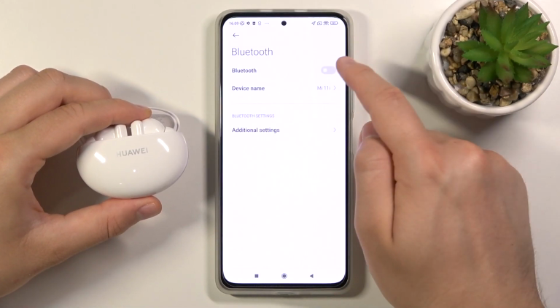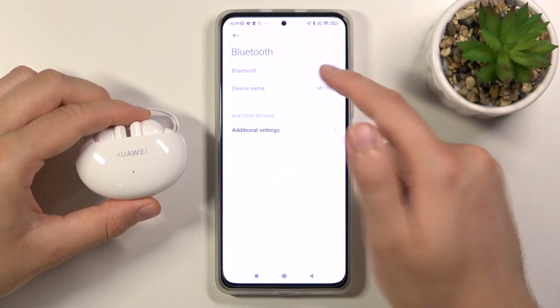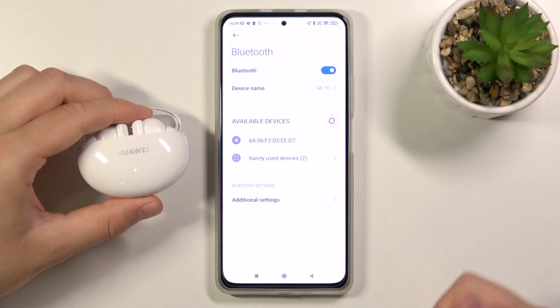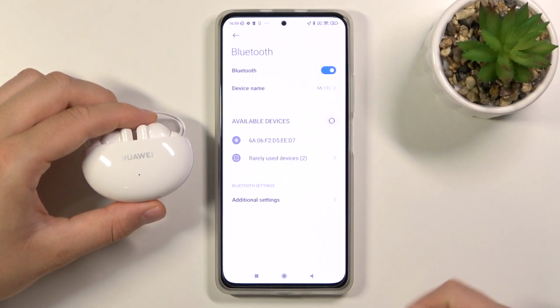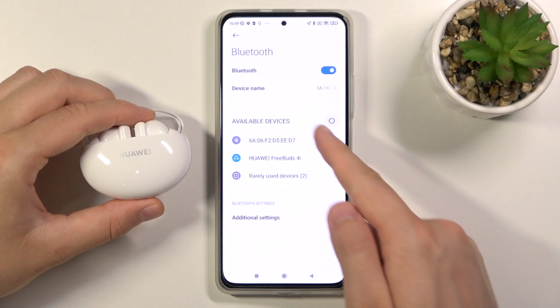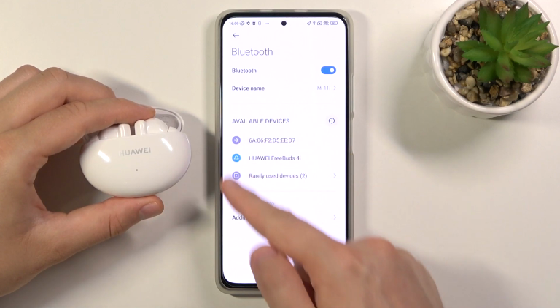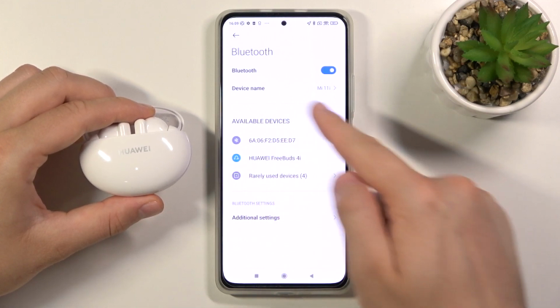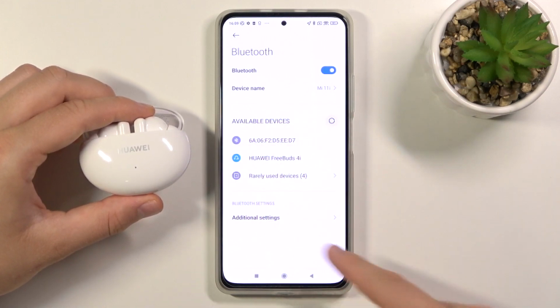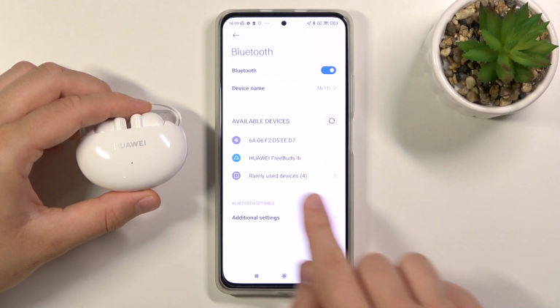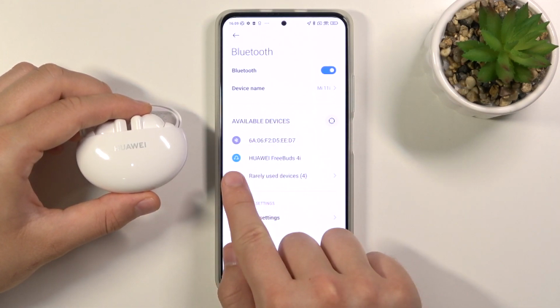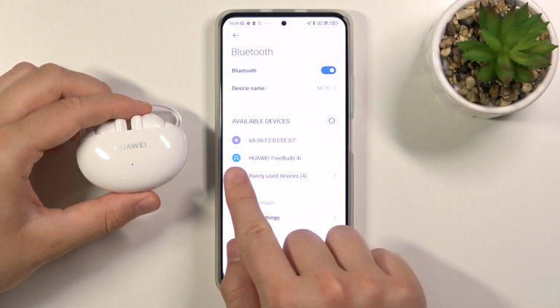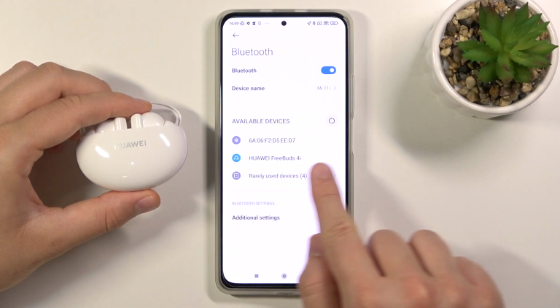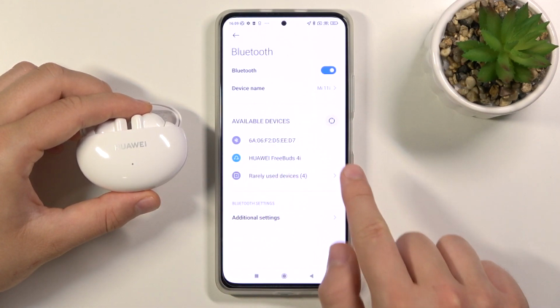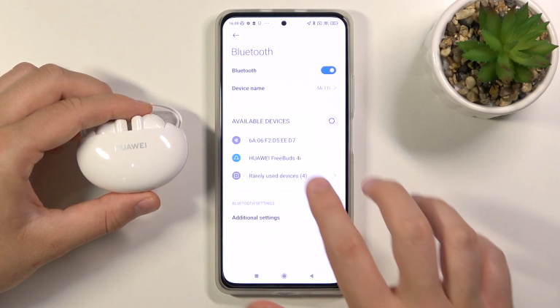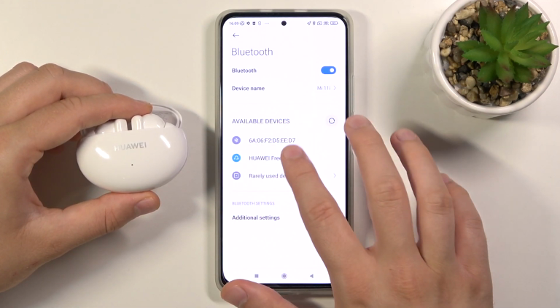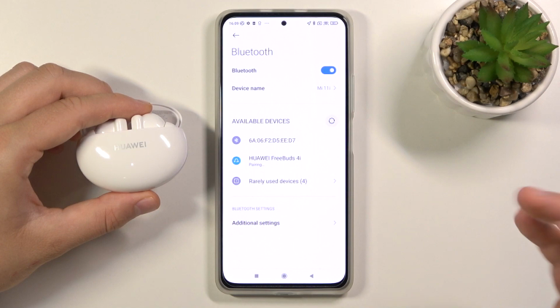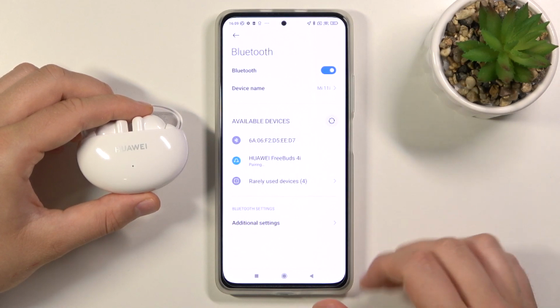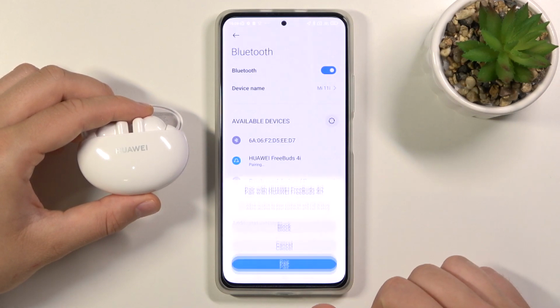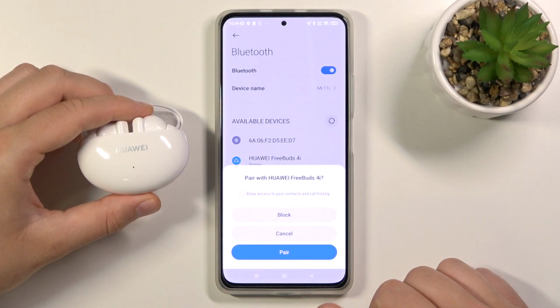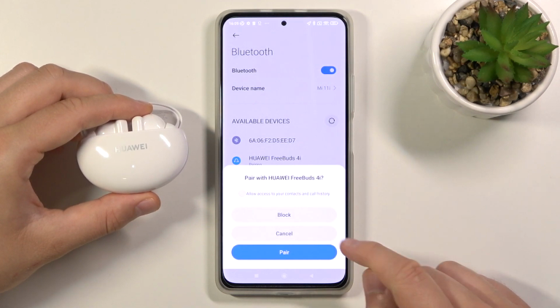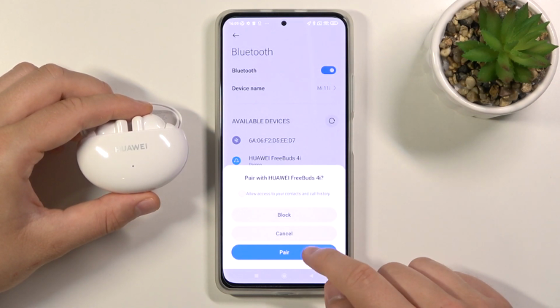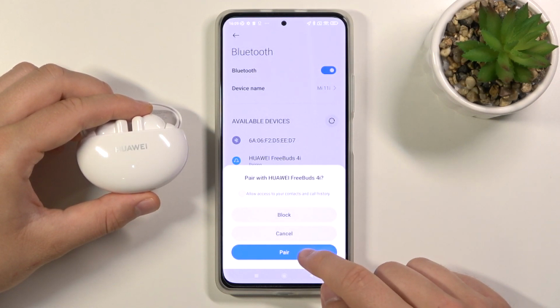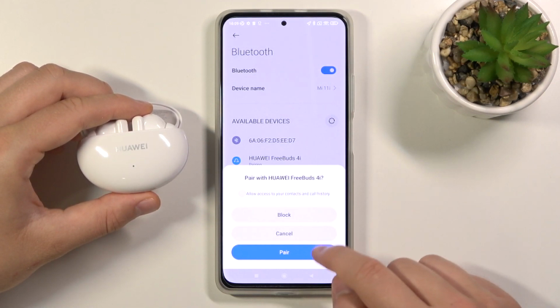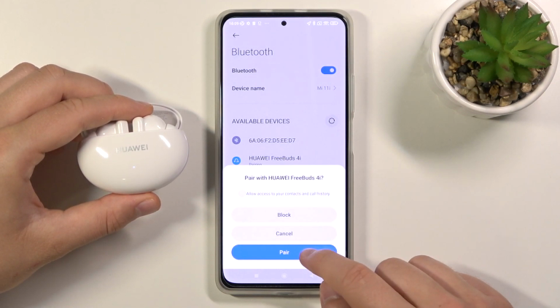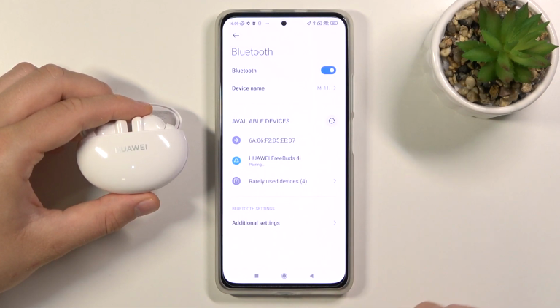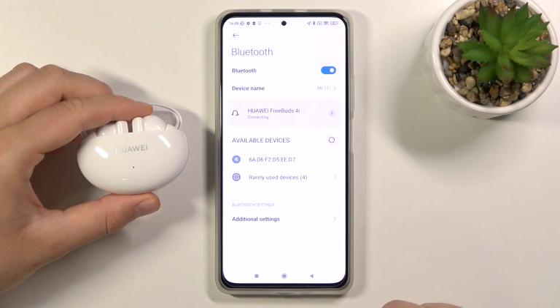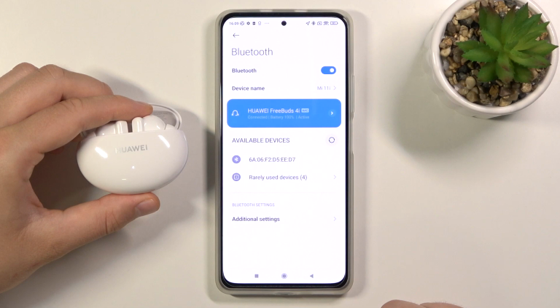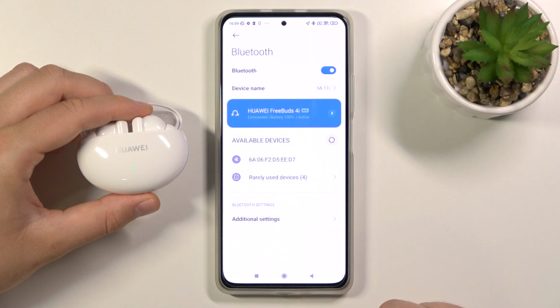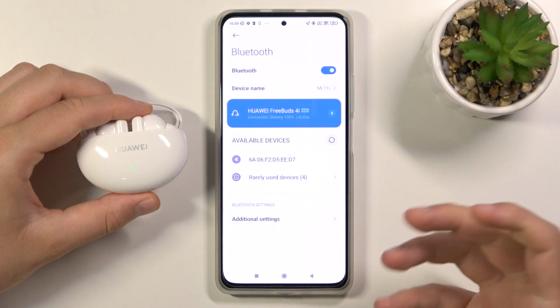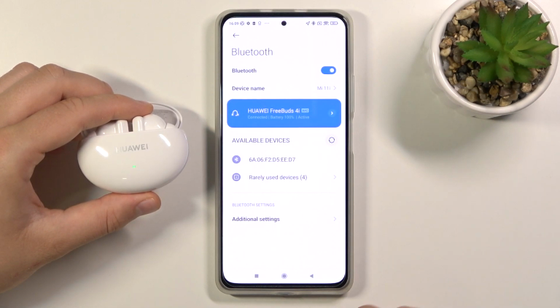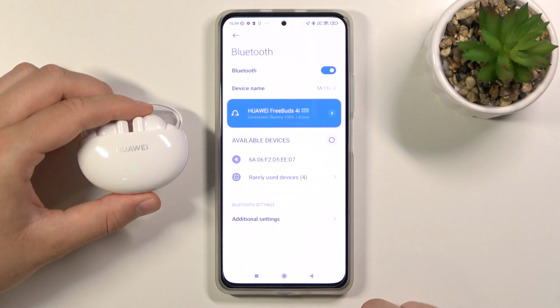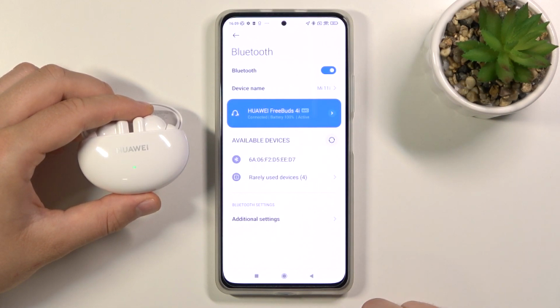Enable Bluetooth by tapping on the switcher and take a look at the available devices list. Right now we have Huawei FreeBuds 4i here, so tap on them to connect. Accept the pairing request and as you can see we are finally connected.